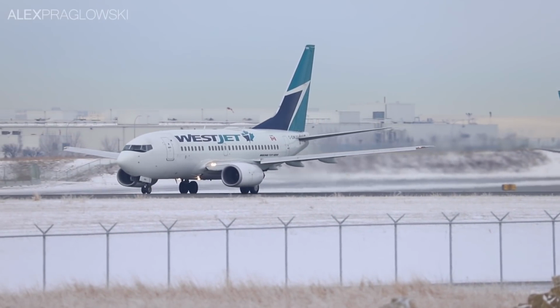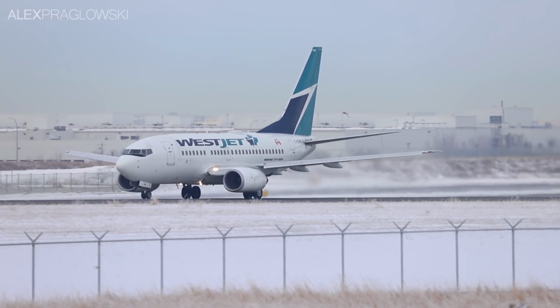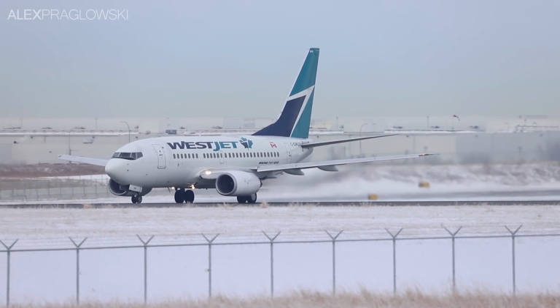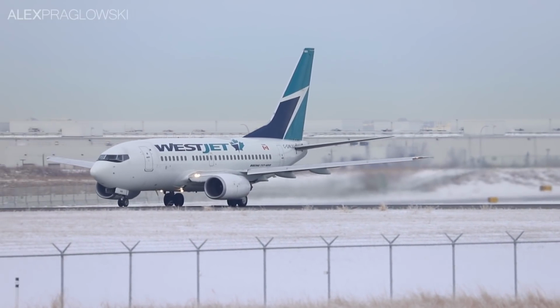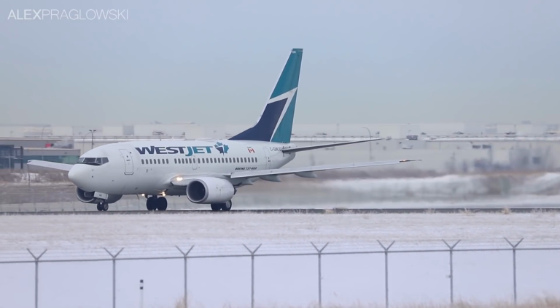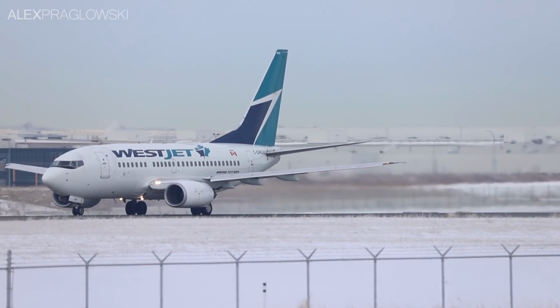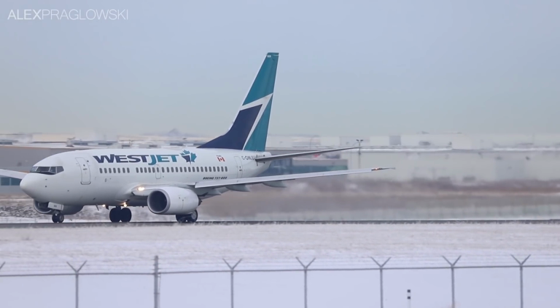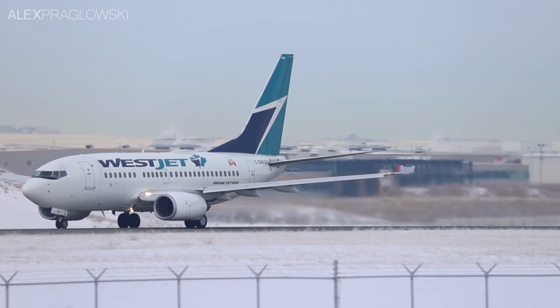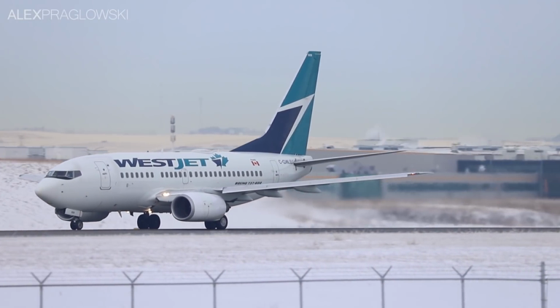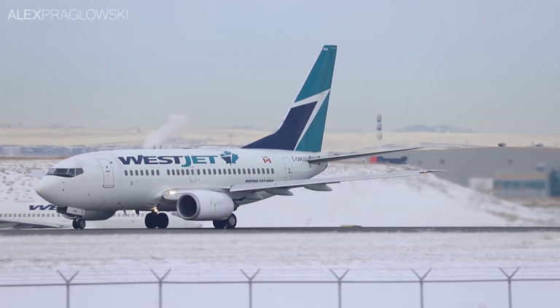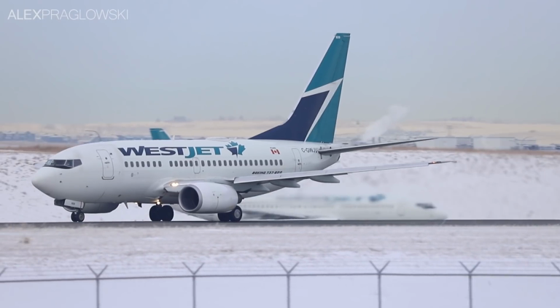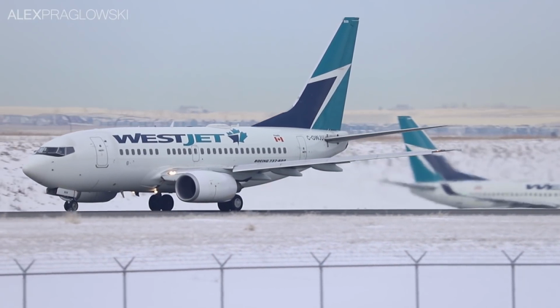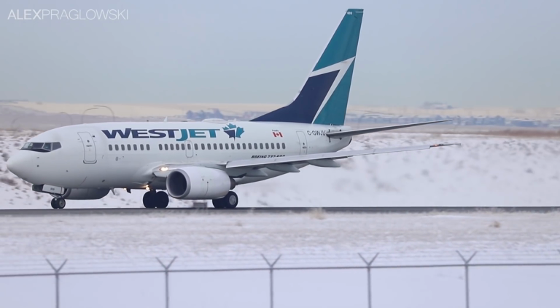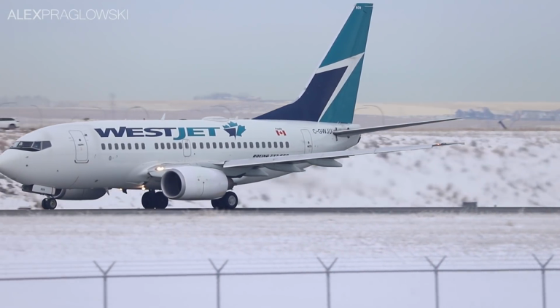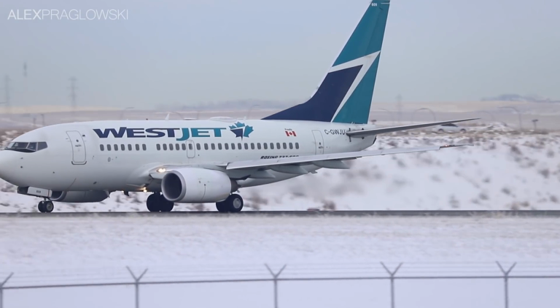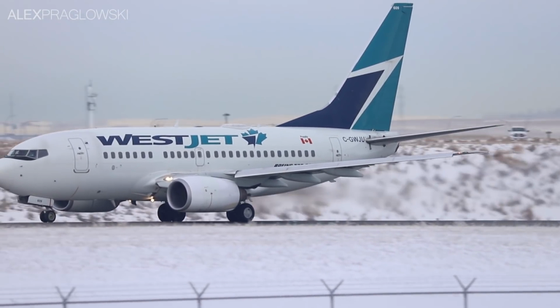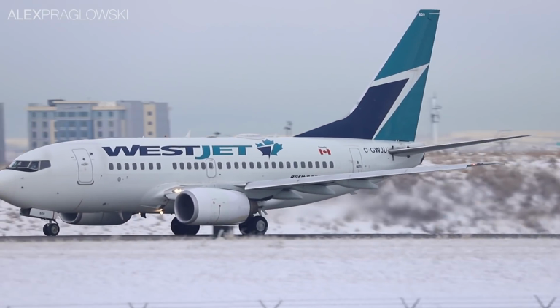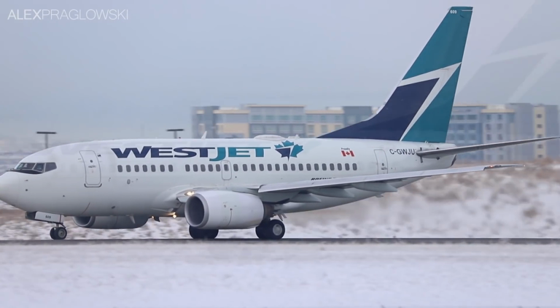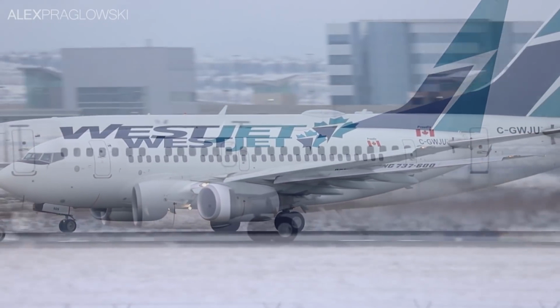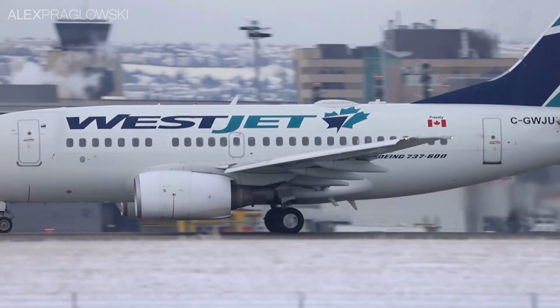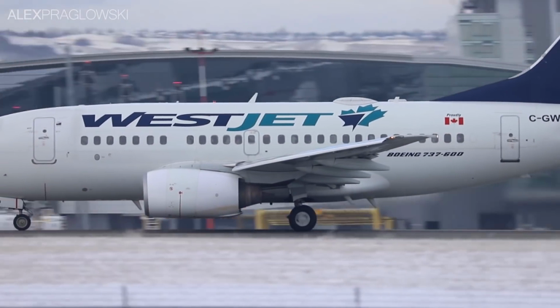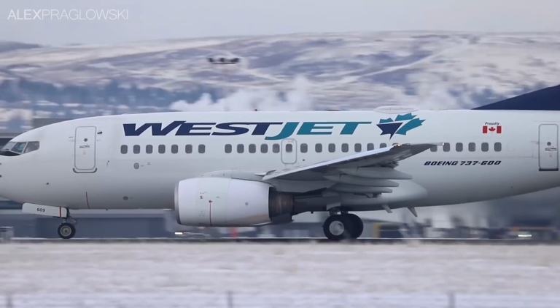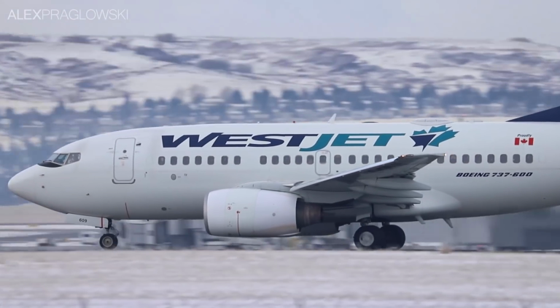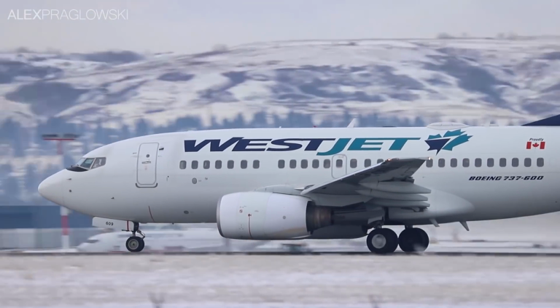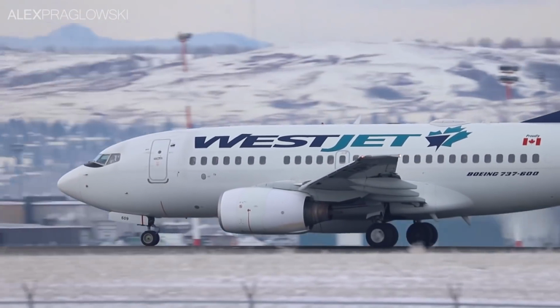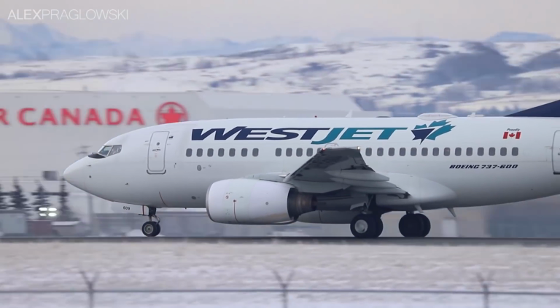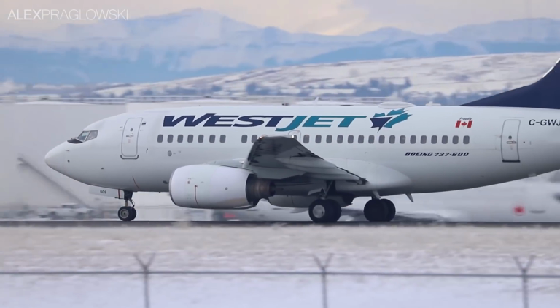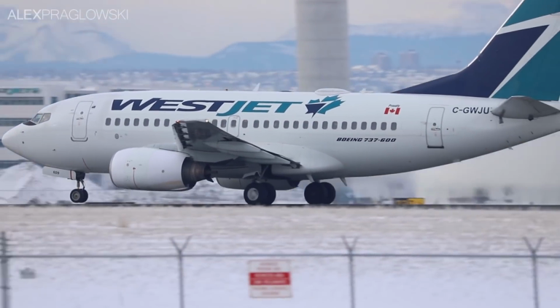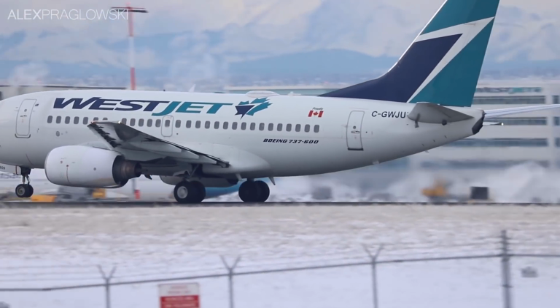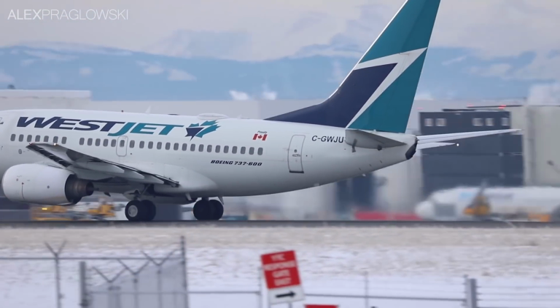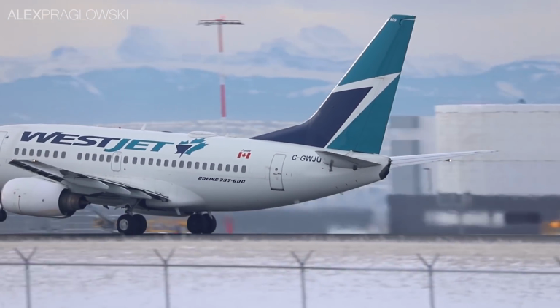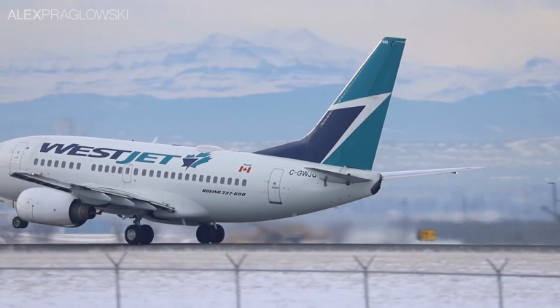Throughout the decades of Boeing 737 service, the 600 model remains a bit of an oddity. With WestJet sending some of these aircraft to the desert, we aviation enthusiasts can only hope that Boeing's smallest 737 NG will stick around for a while longer.